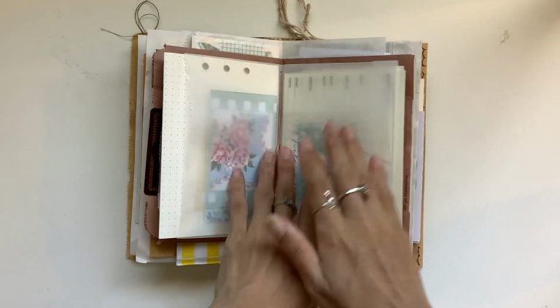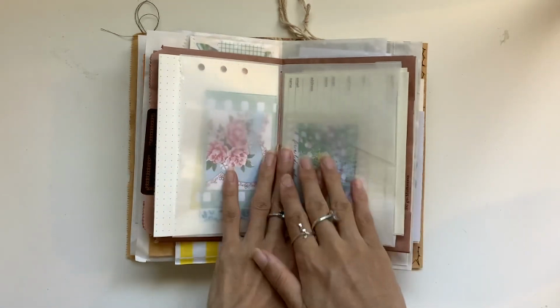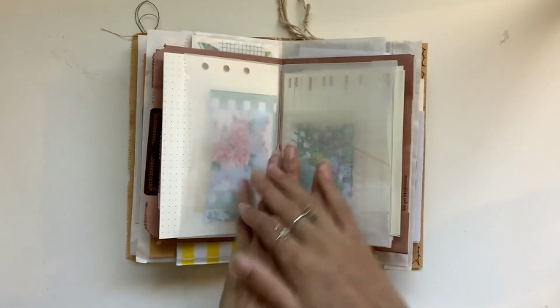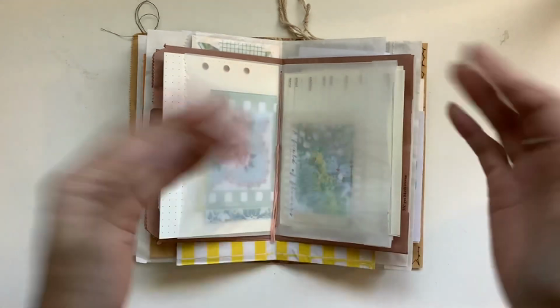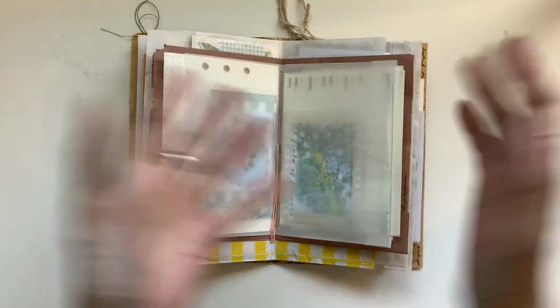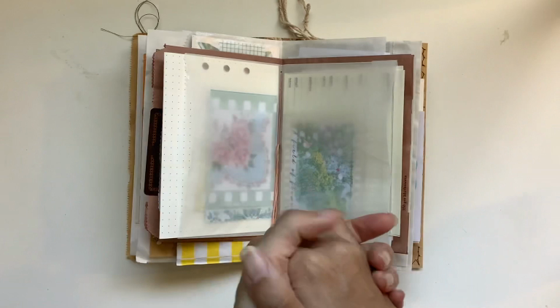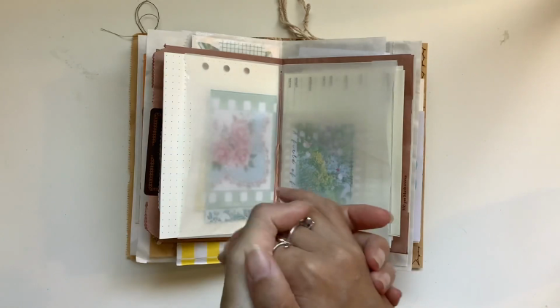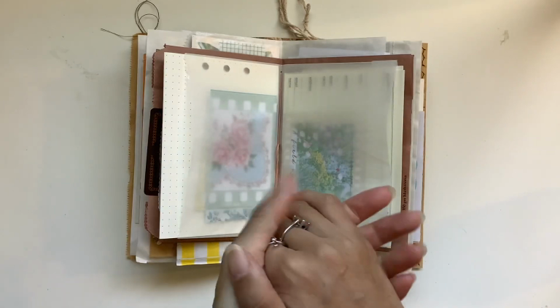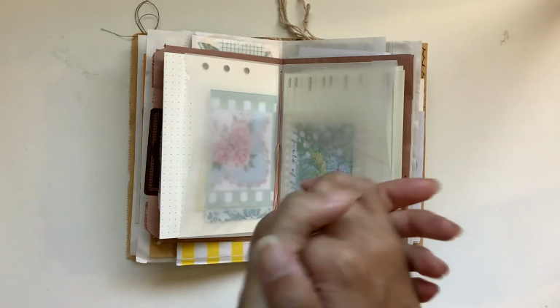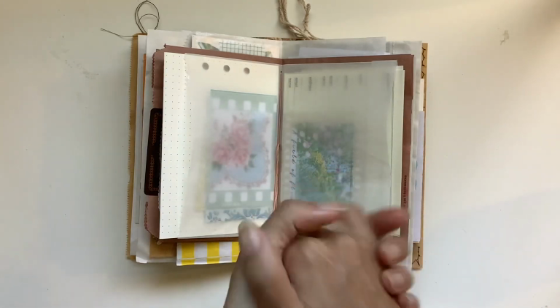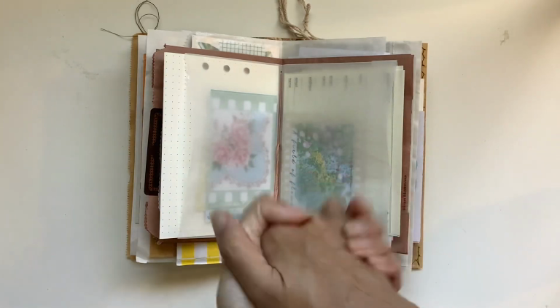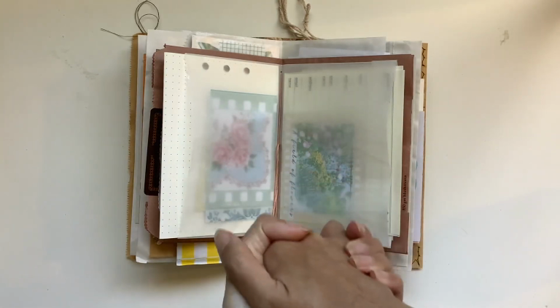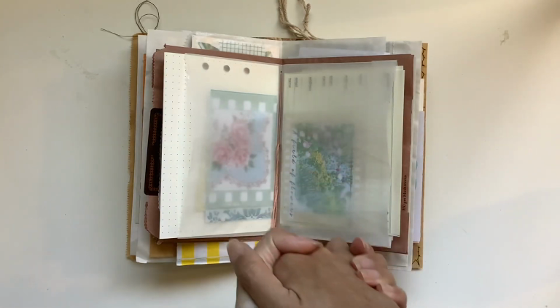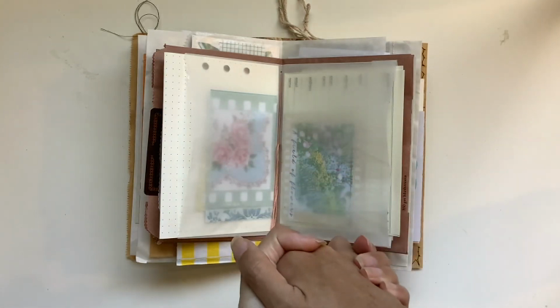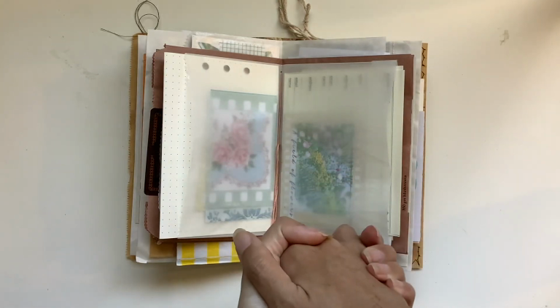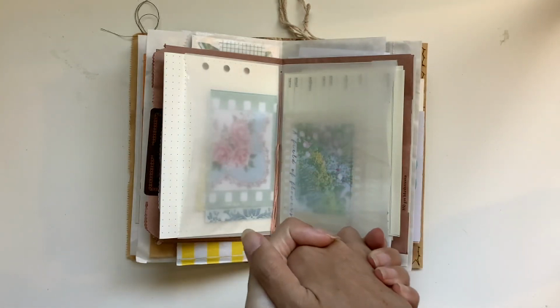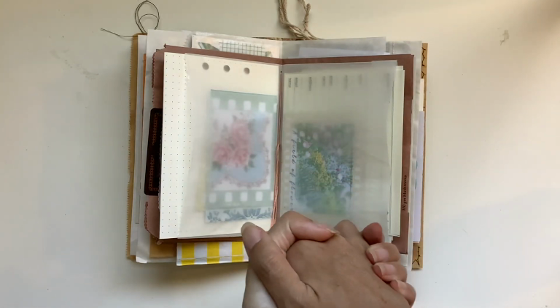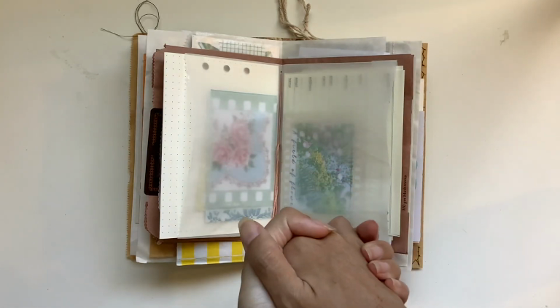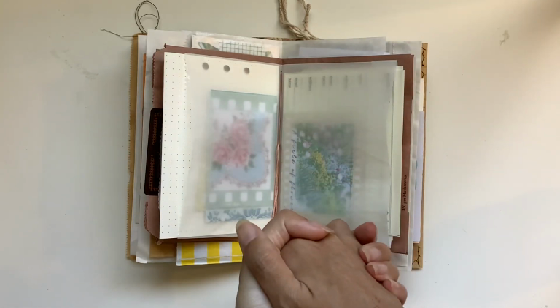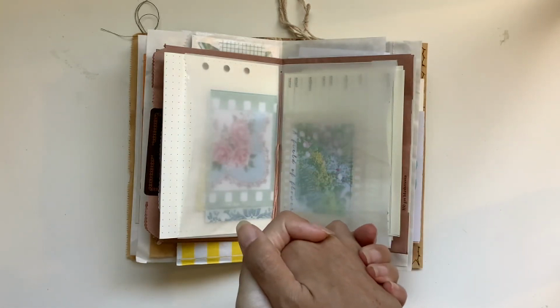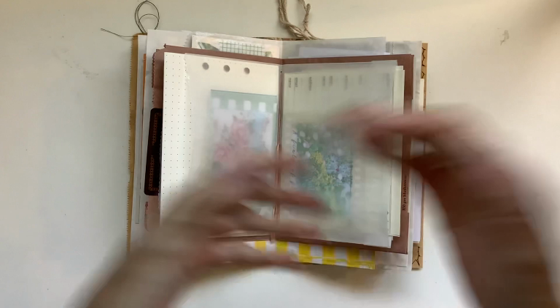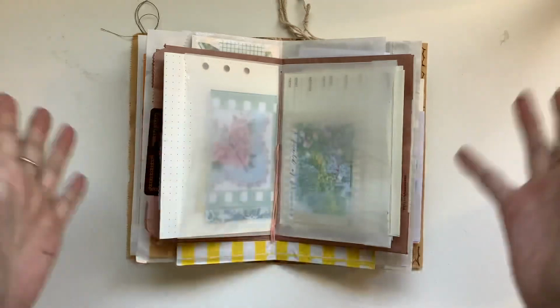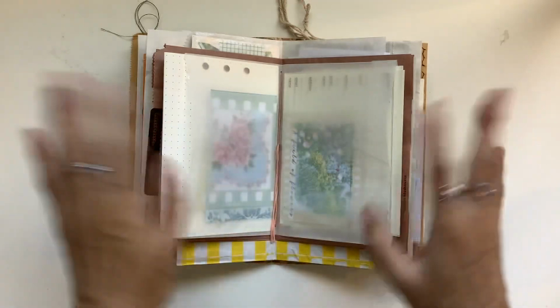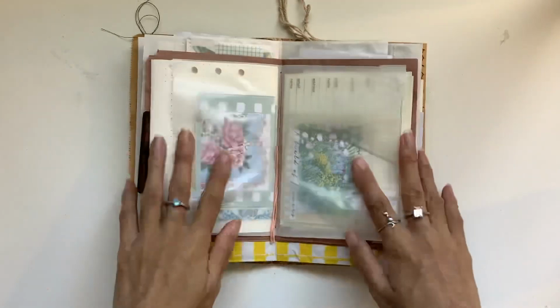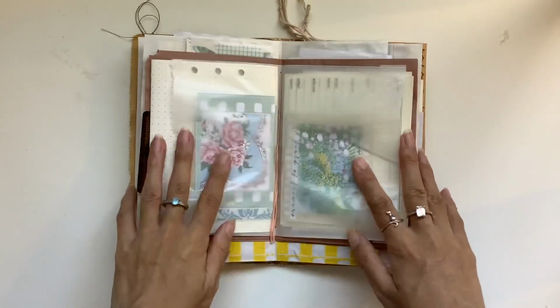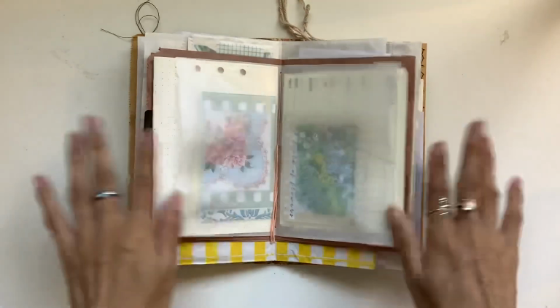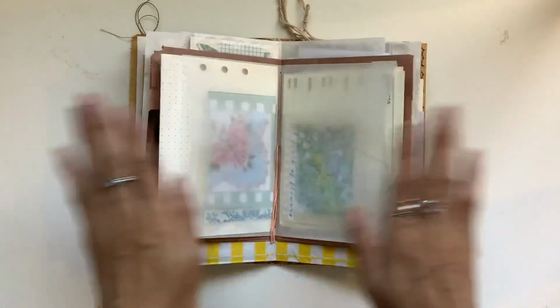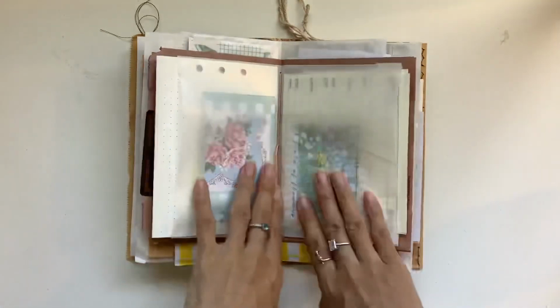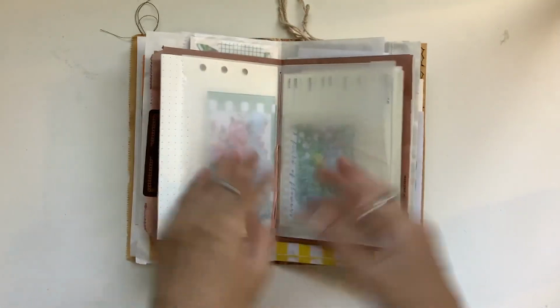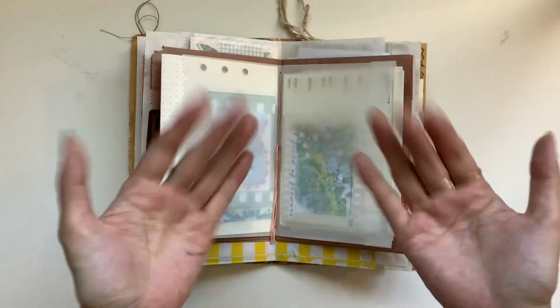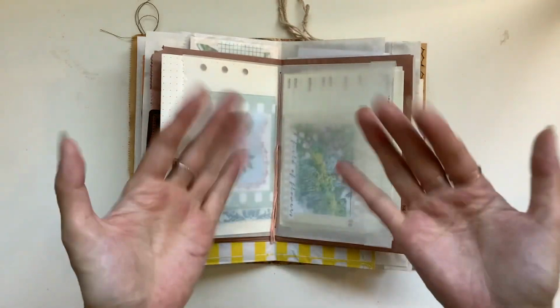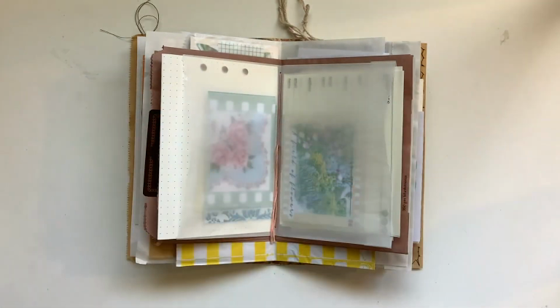You guys are all beautiful, beautiful gems. You are gifts to the world — thank you so much for being you. You bring light and goodness and beauty to those around you, so shine bright. I will see you guys in the next video. Bye guys.